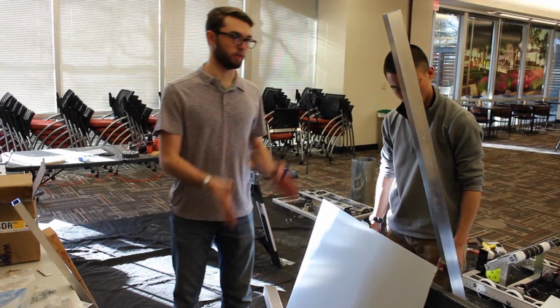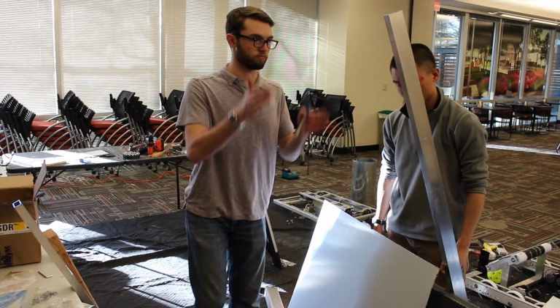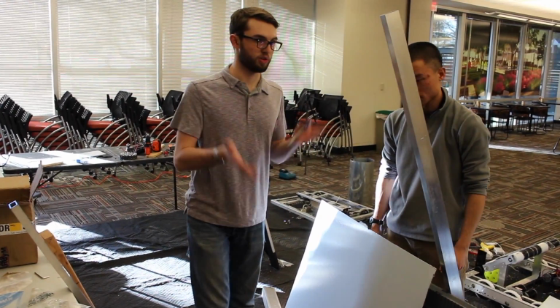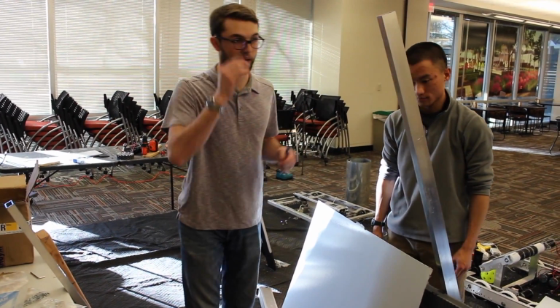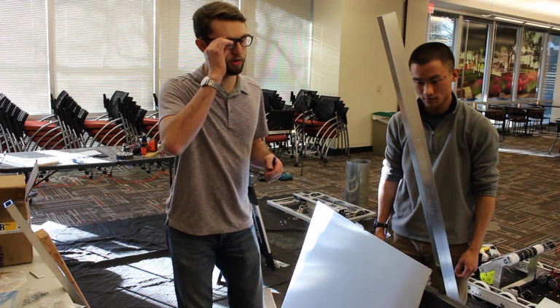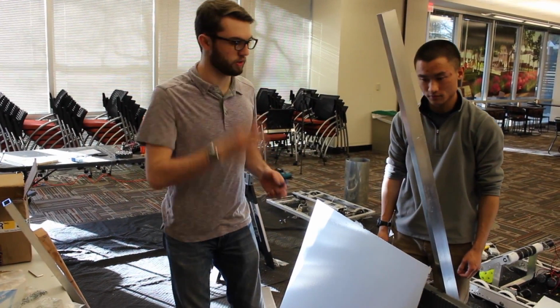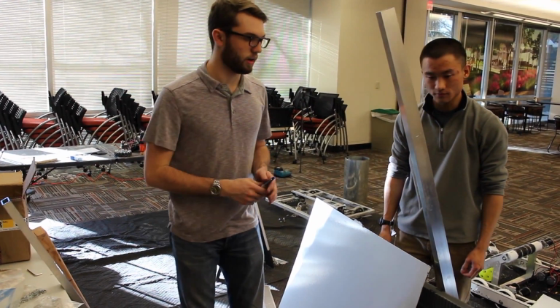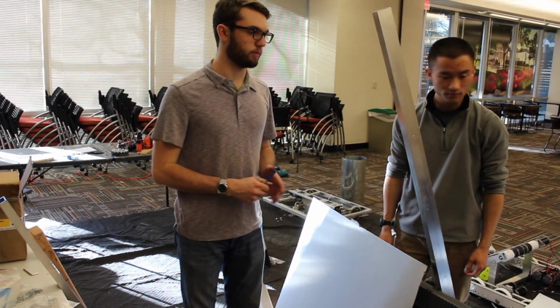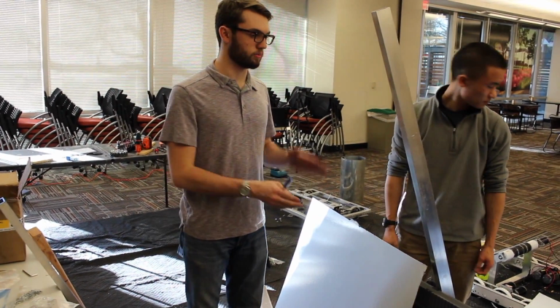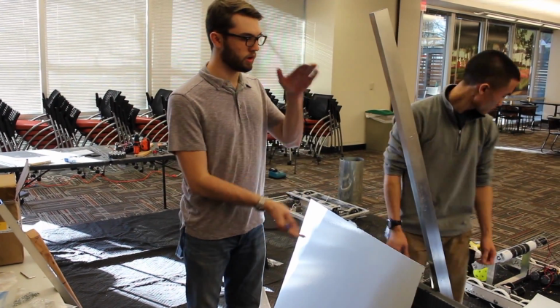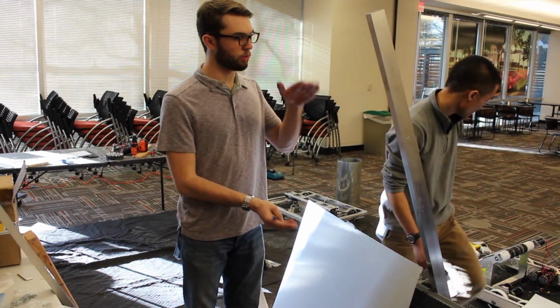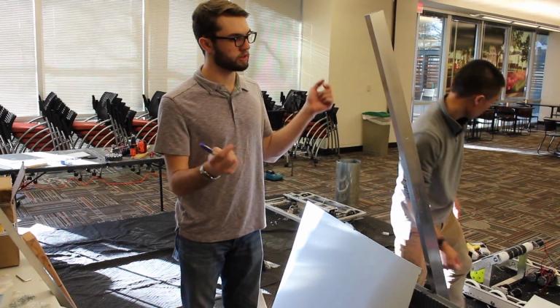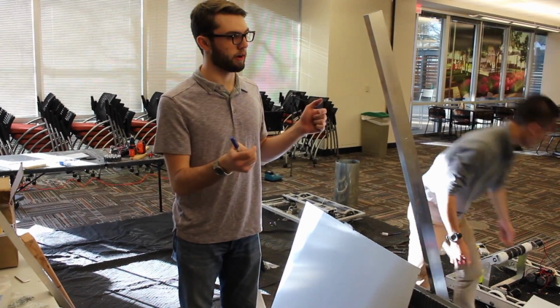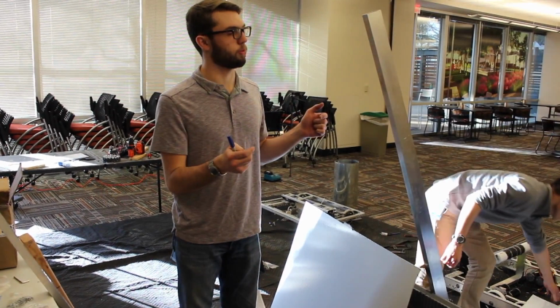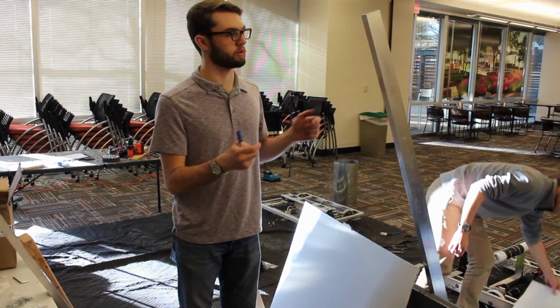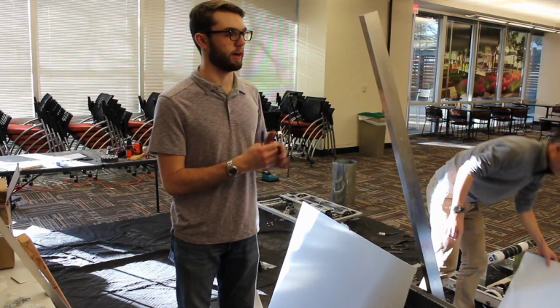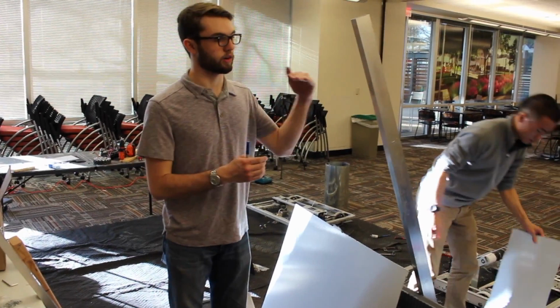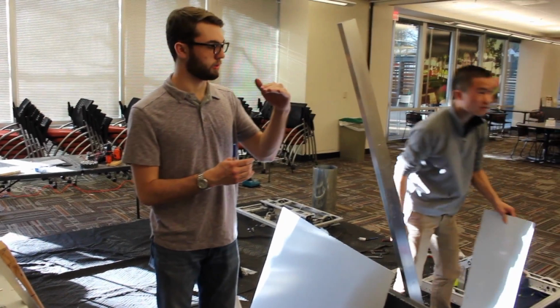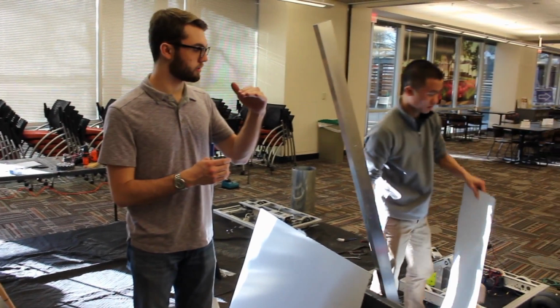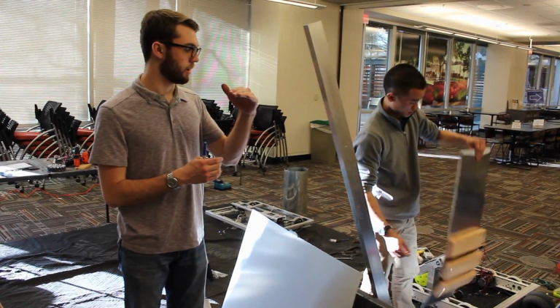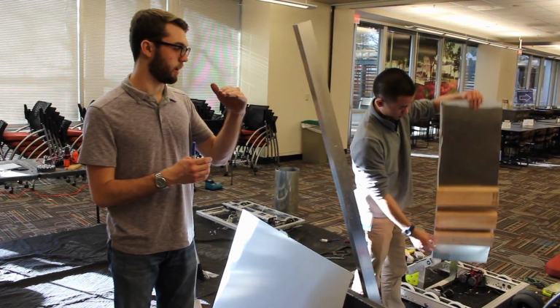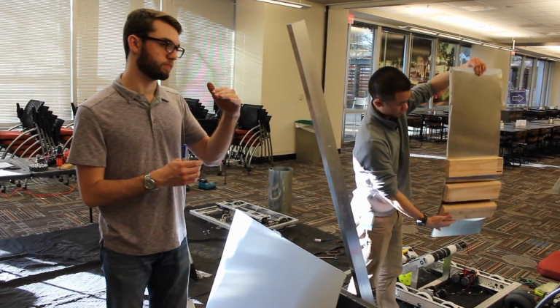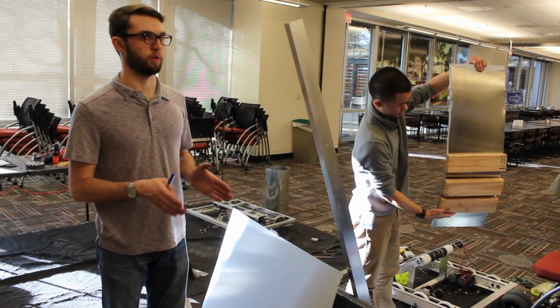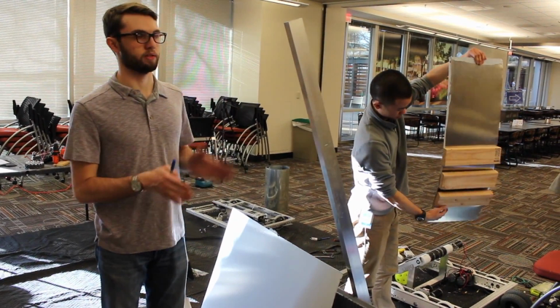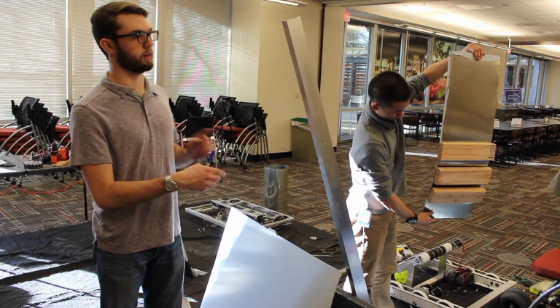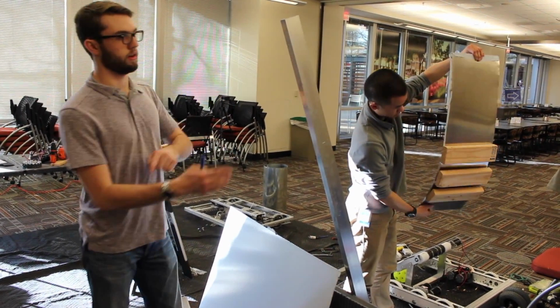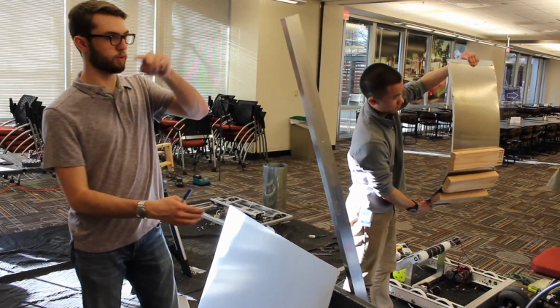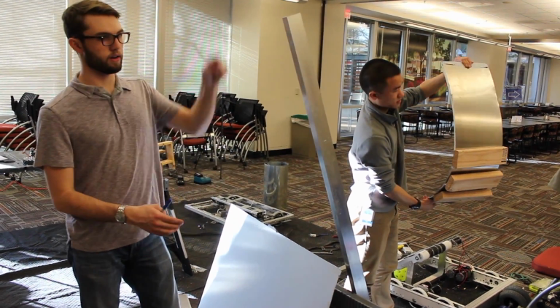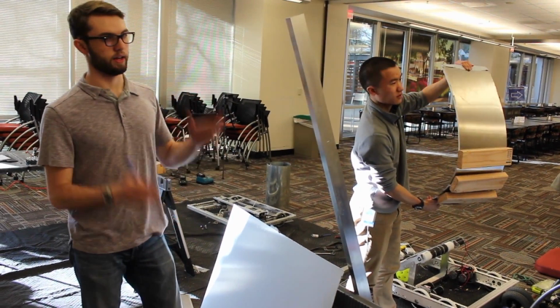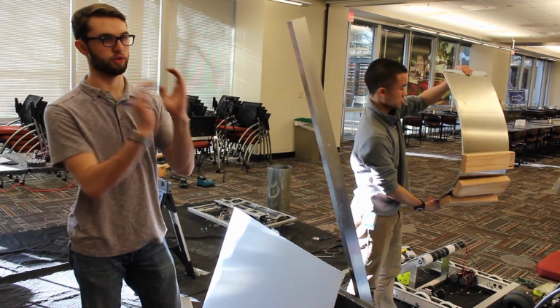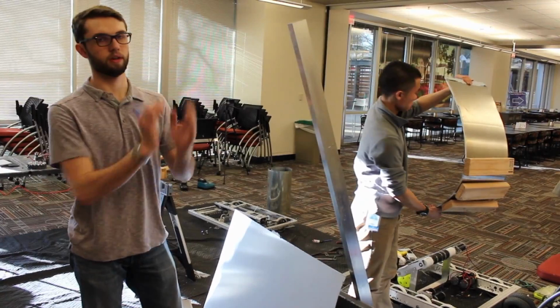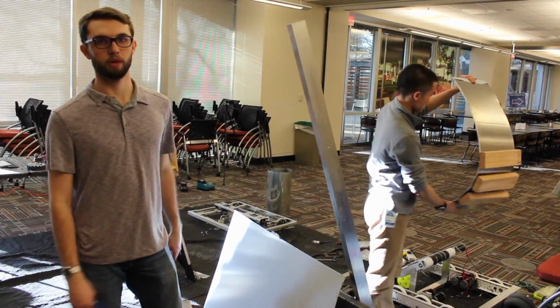The shooter tower, essentially. Some tall pieces with bearing supports and then a cross piece, so that we can basically make a square and have our shooter in the middle.